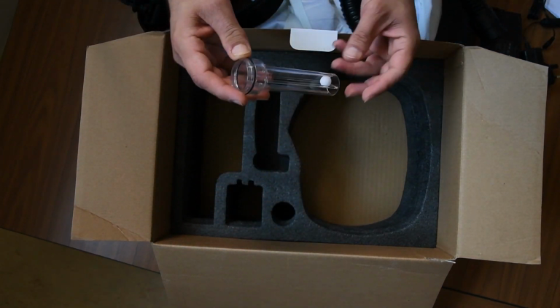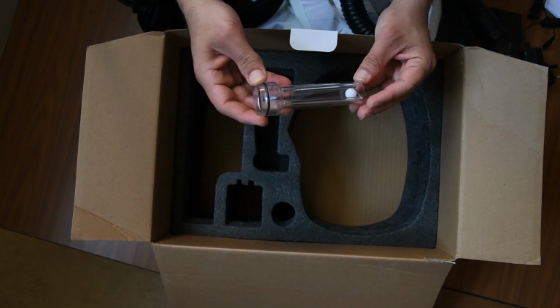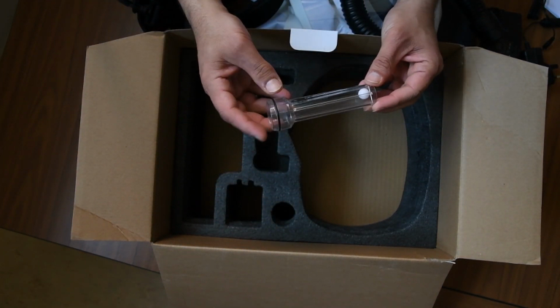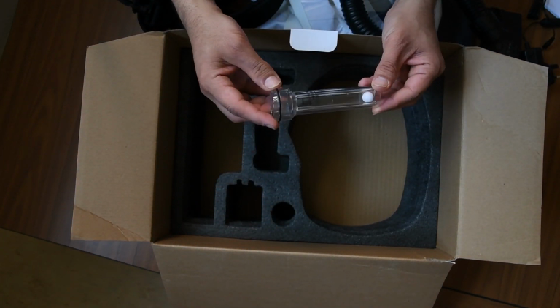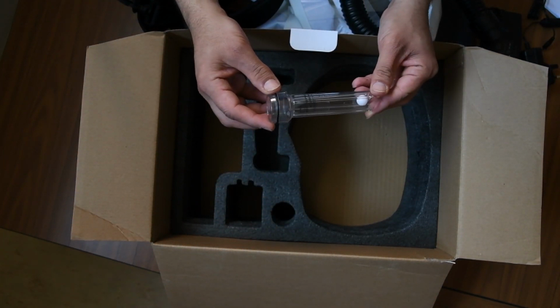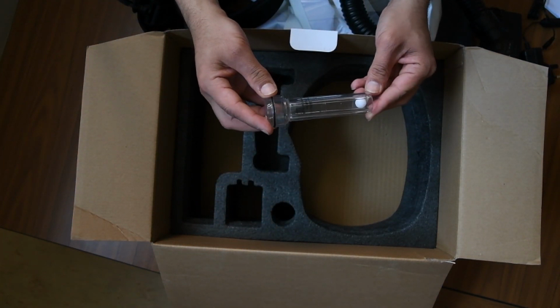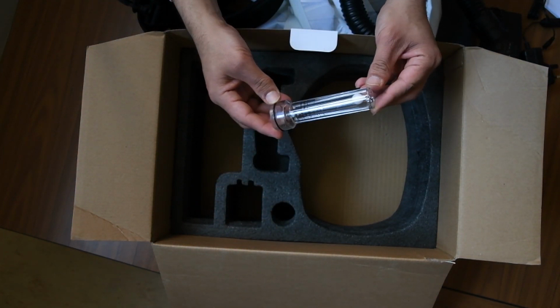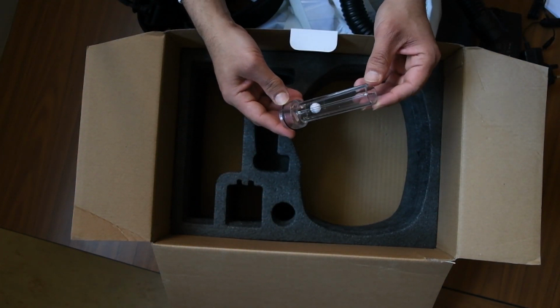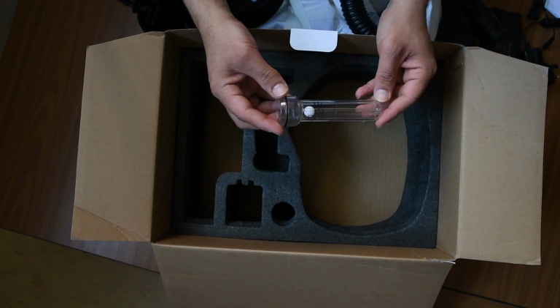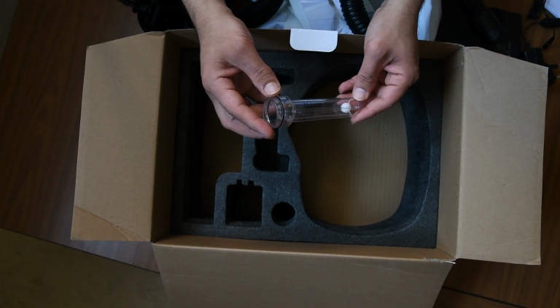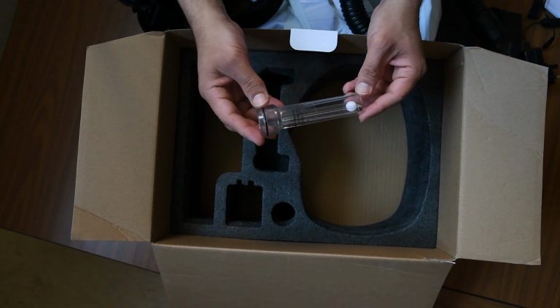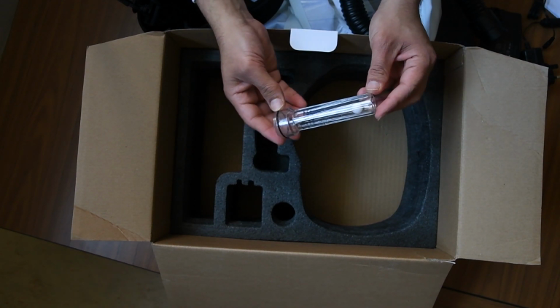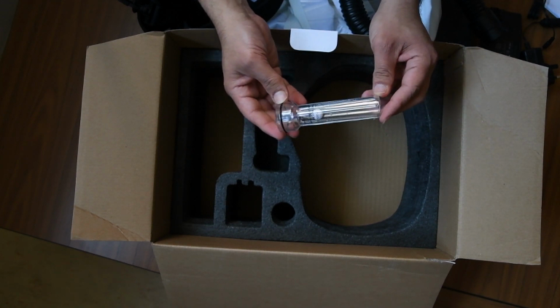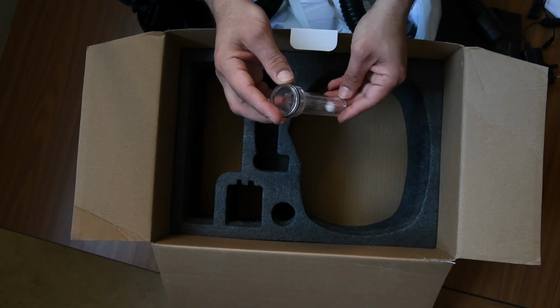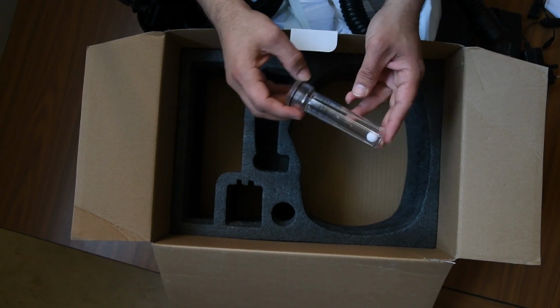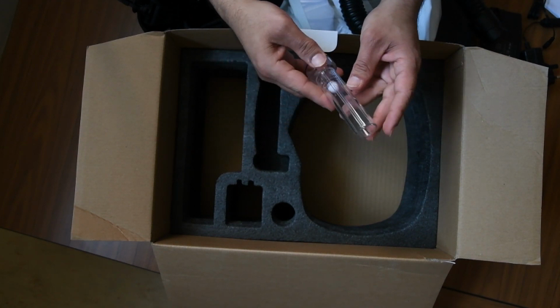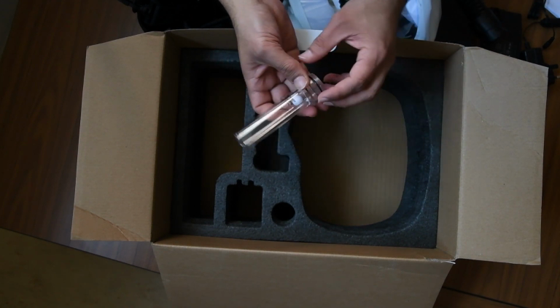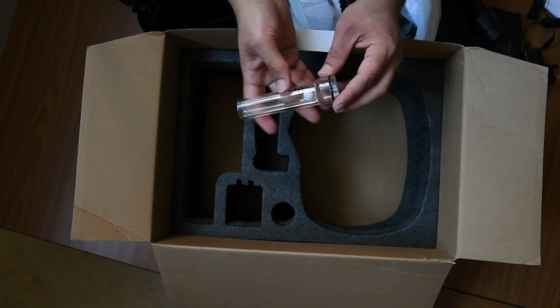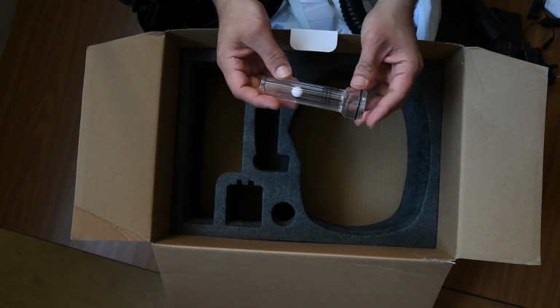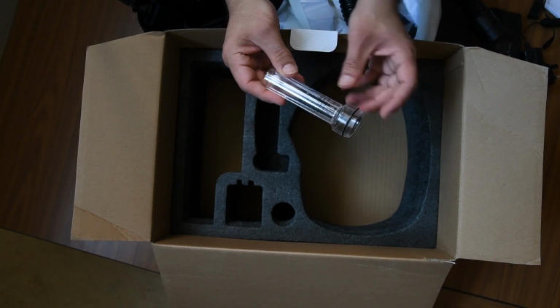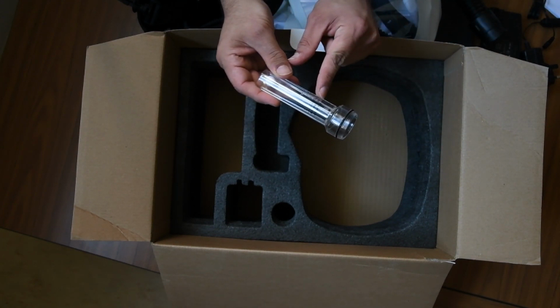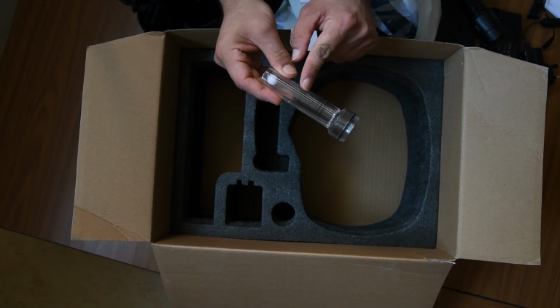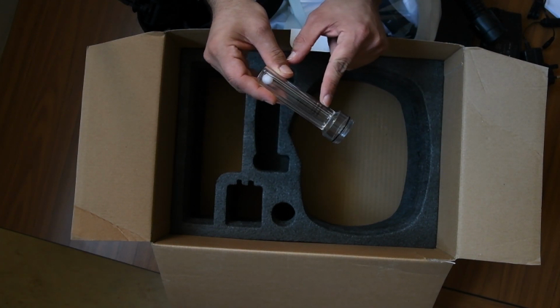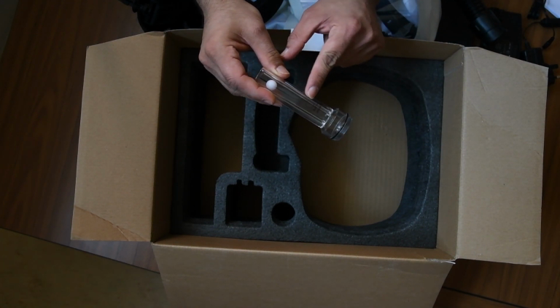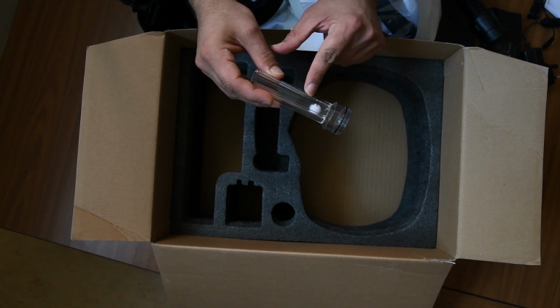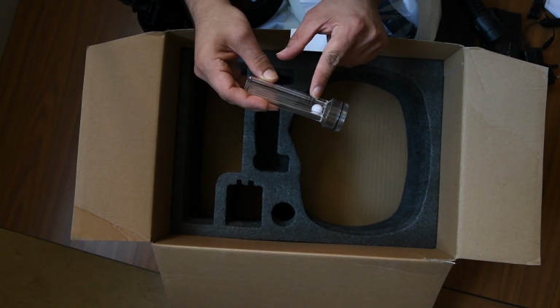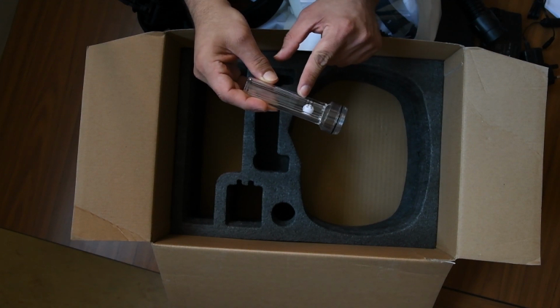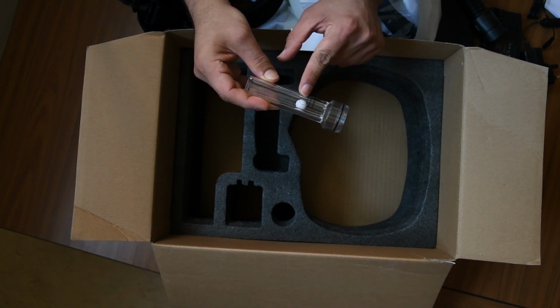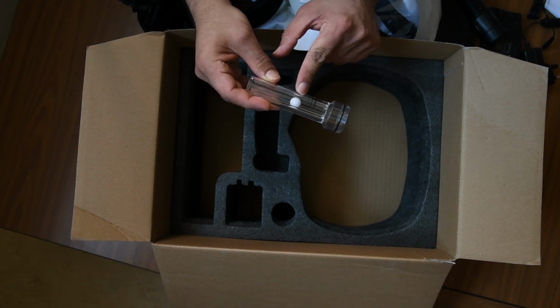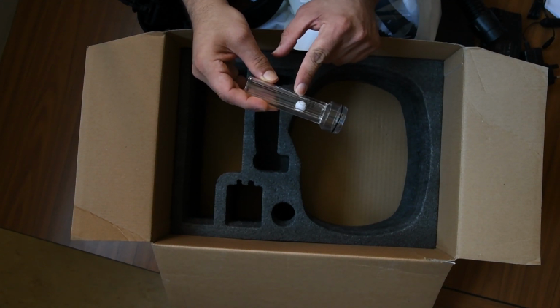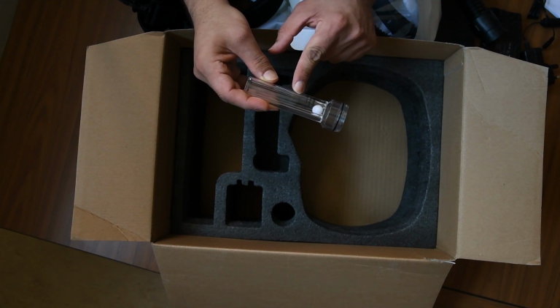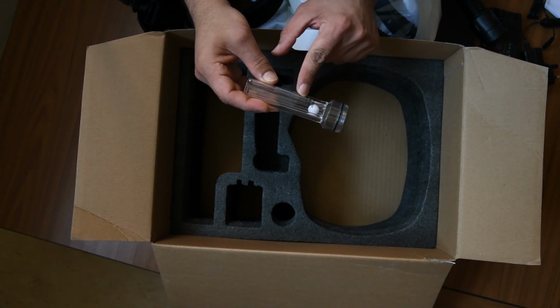An important part is the airflow tester. You can see there's a little marble, and there is a marking to show when you get the right airflow.